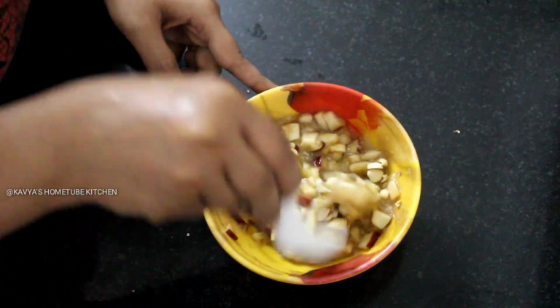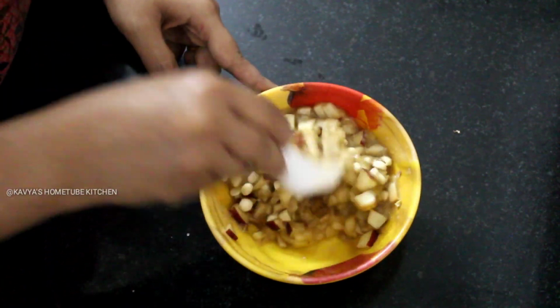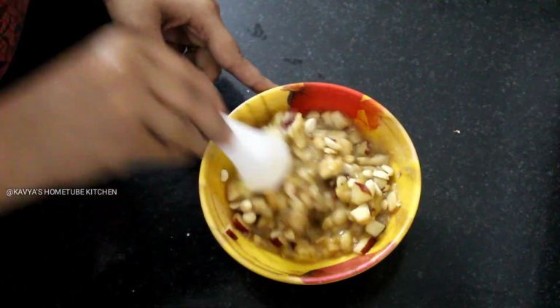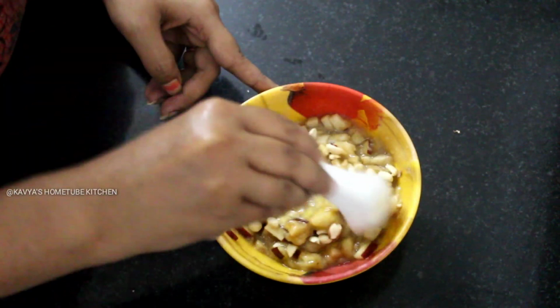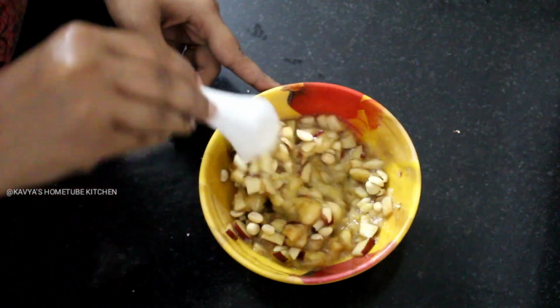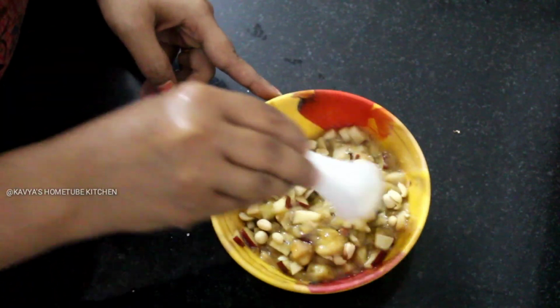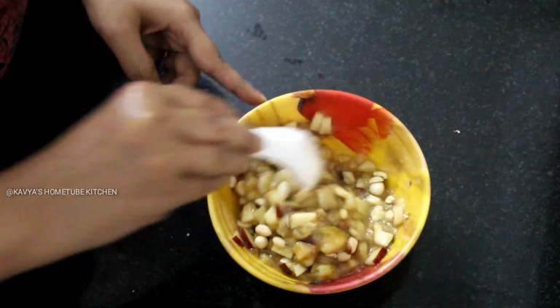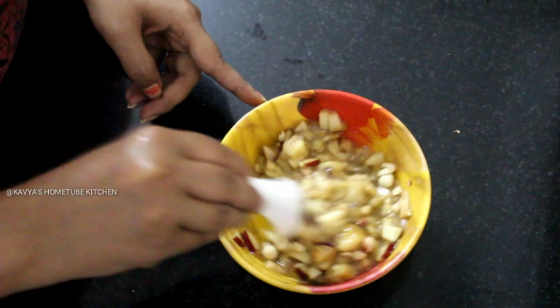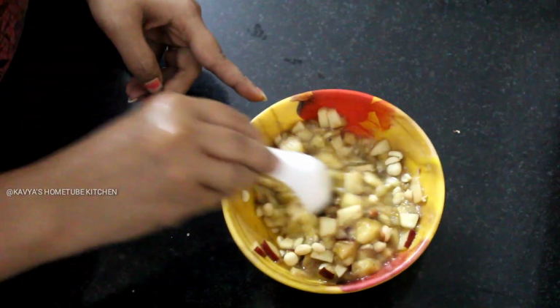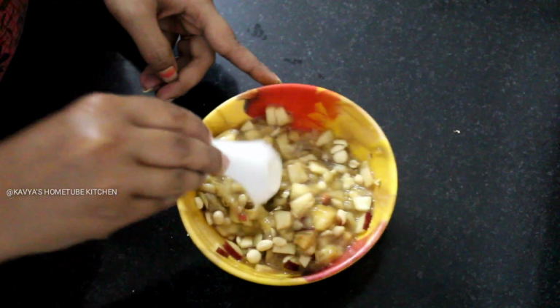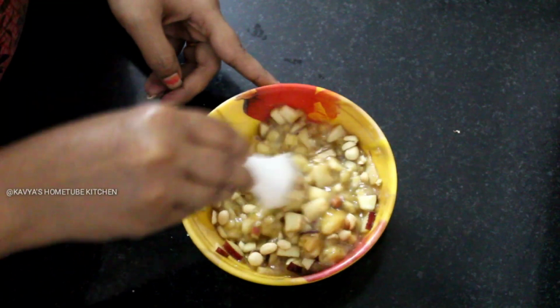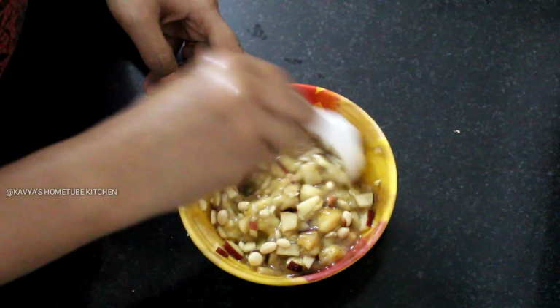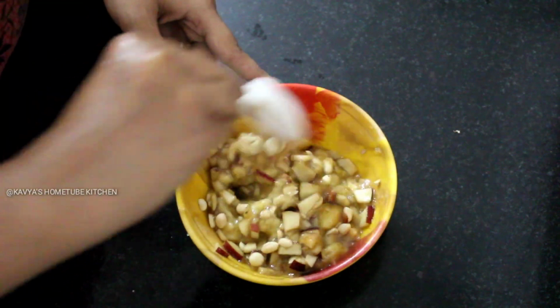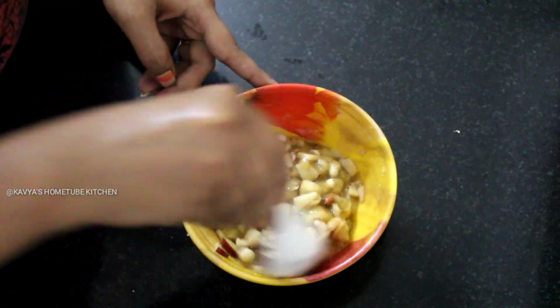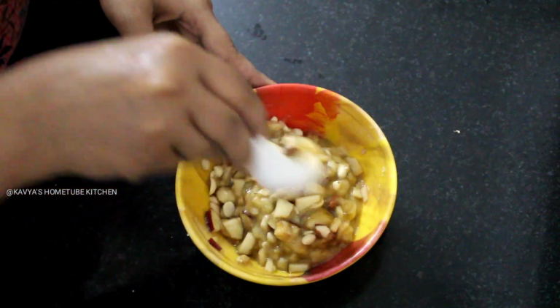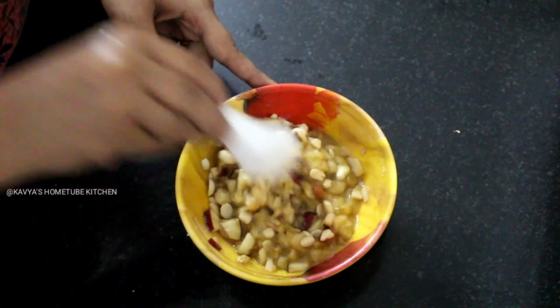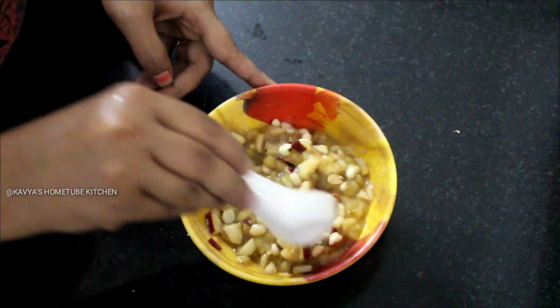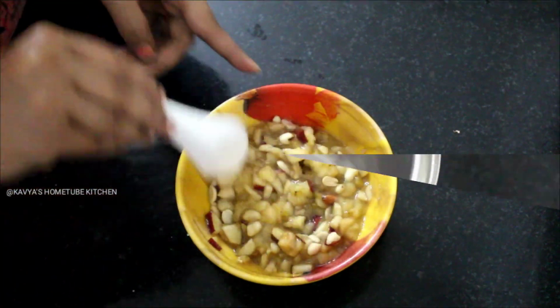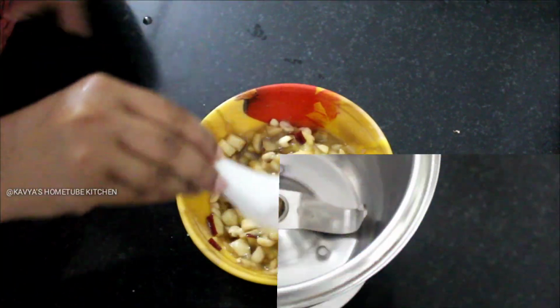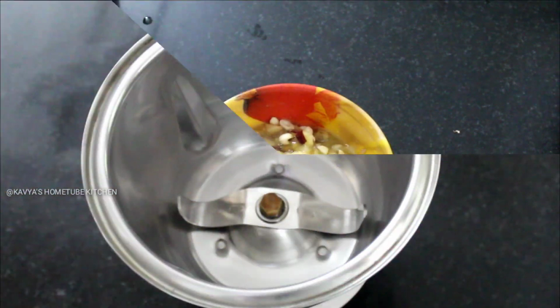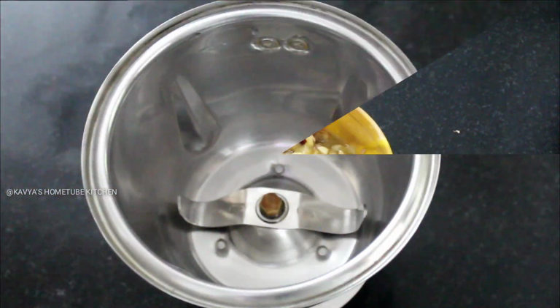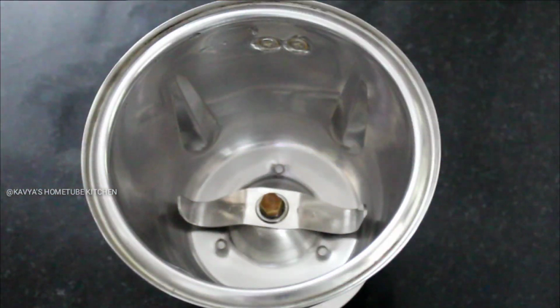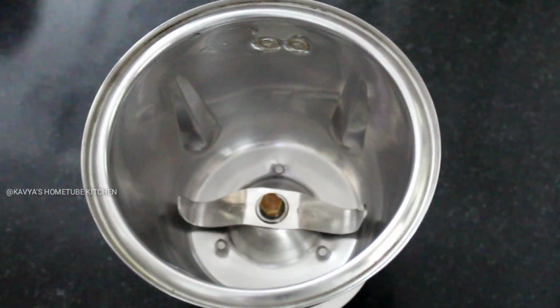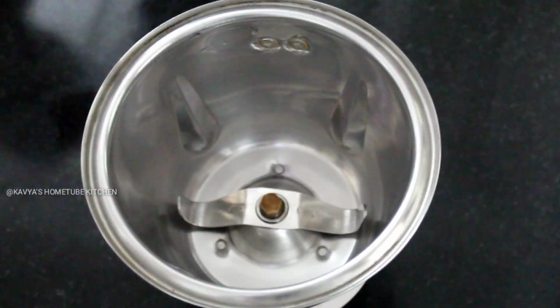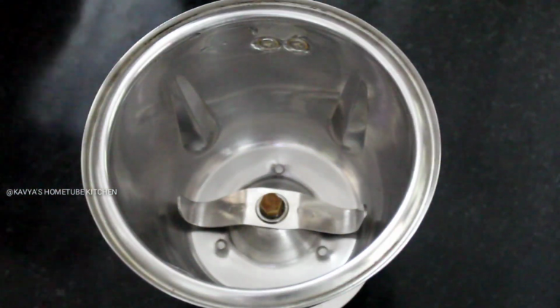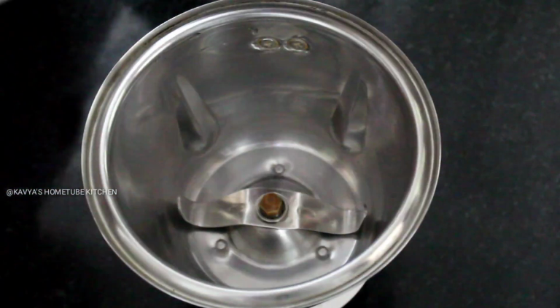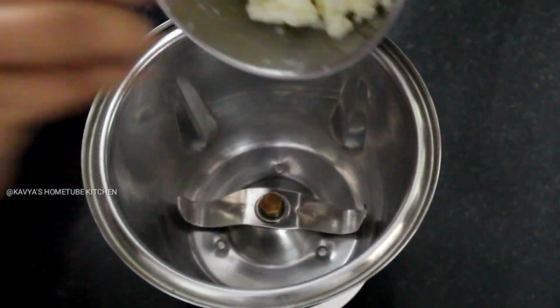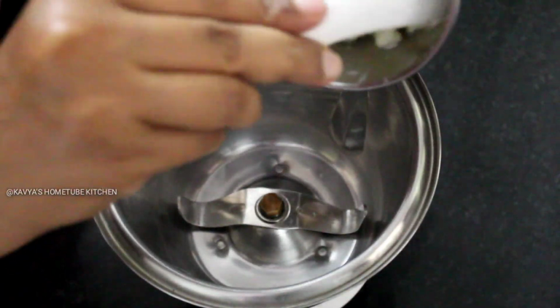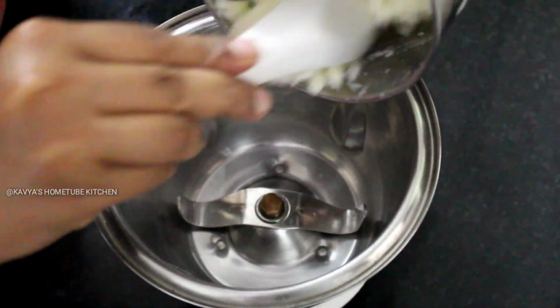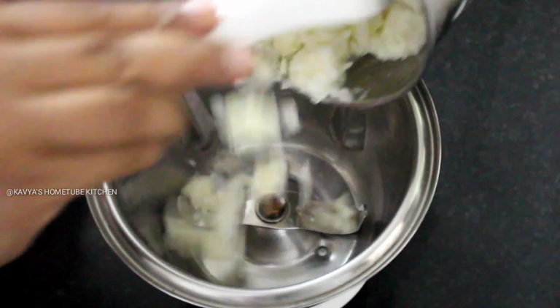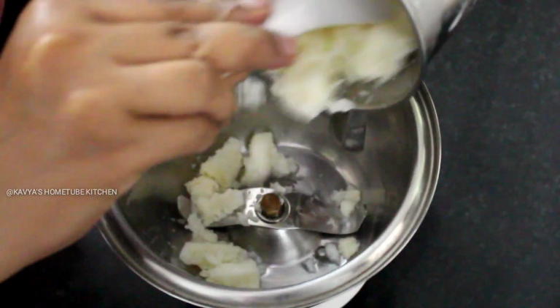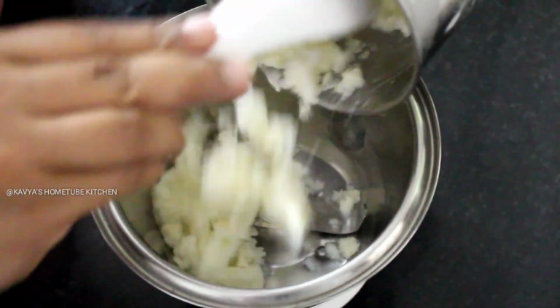The hot water will be done for the pot. Mix the dough.